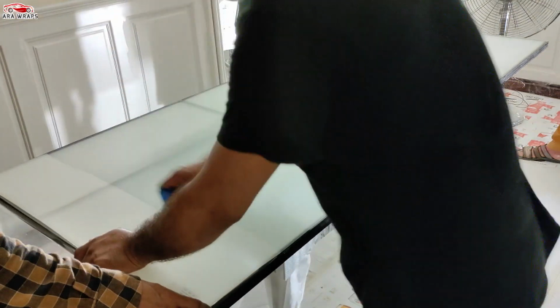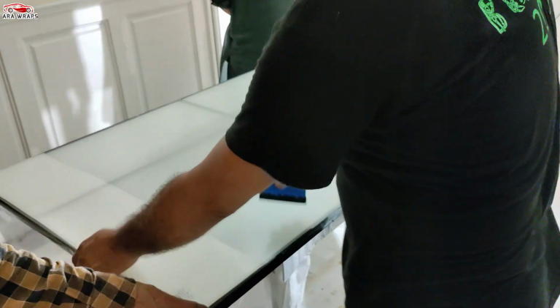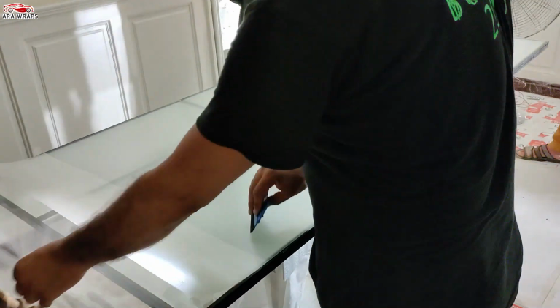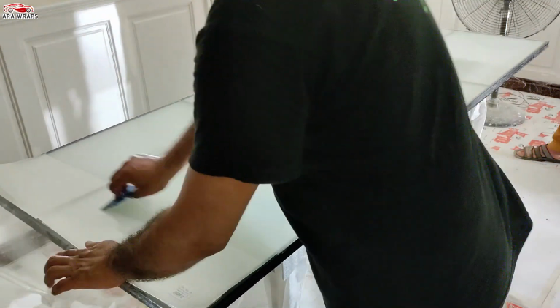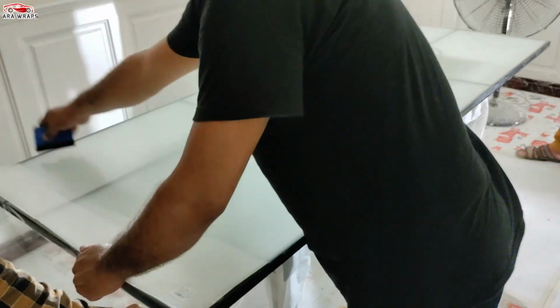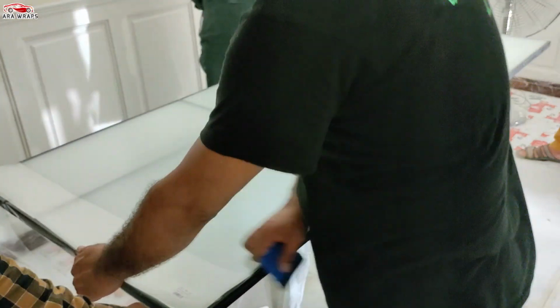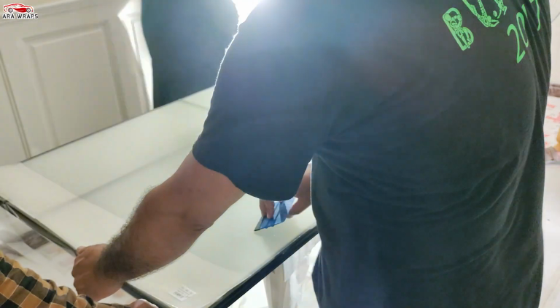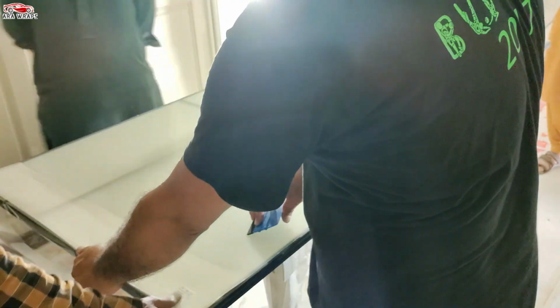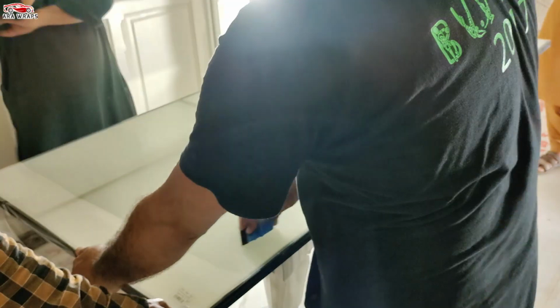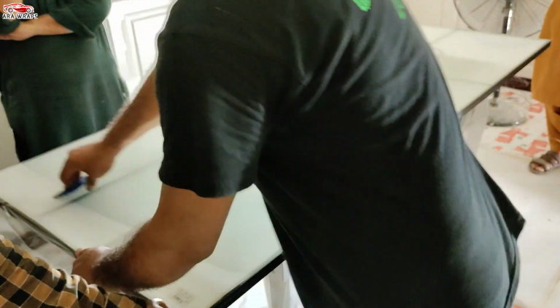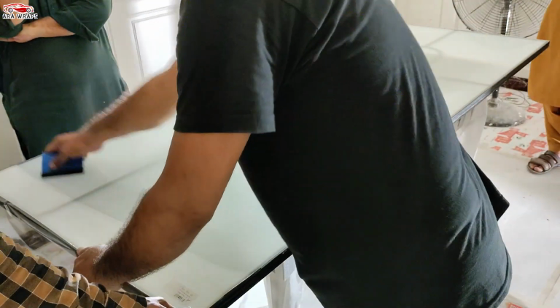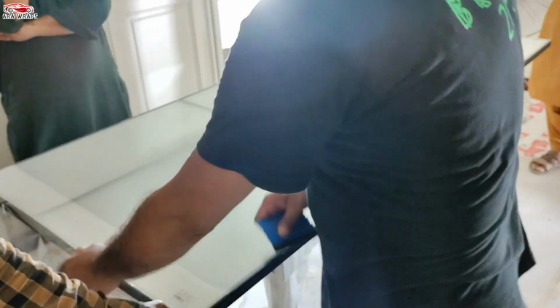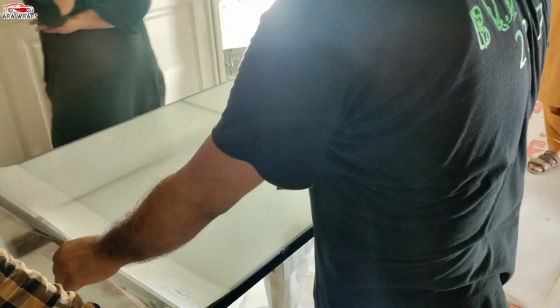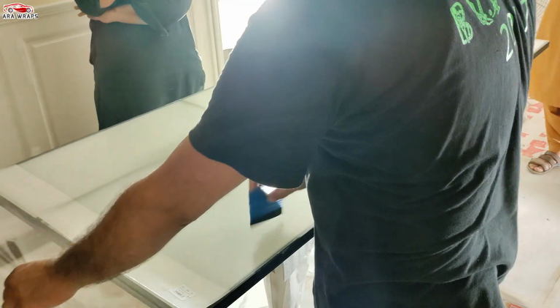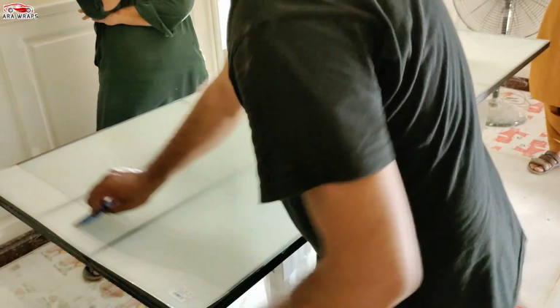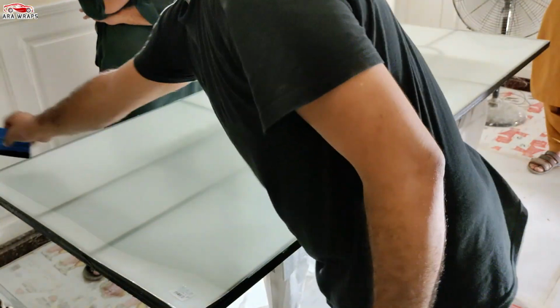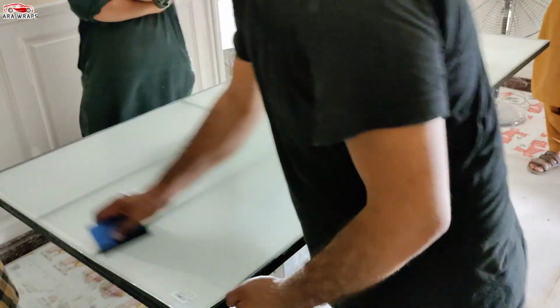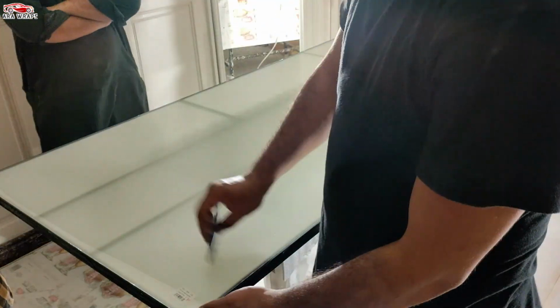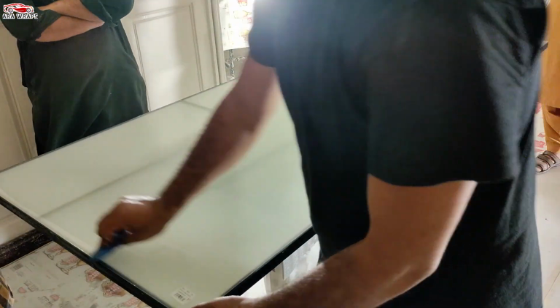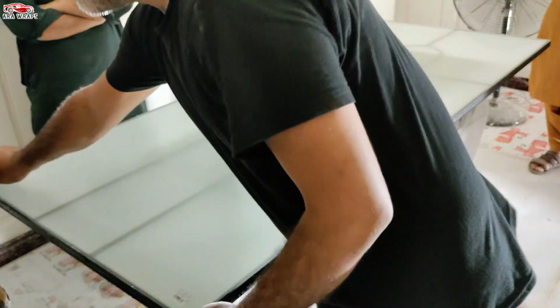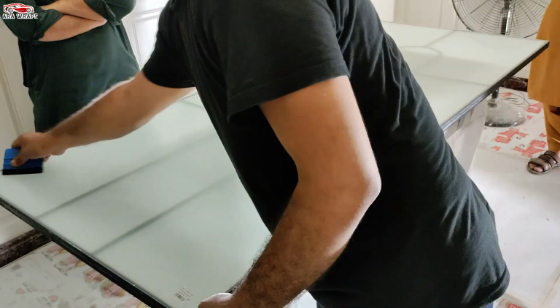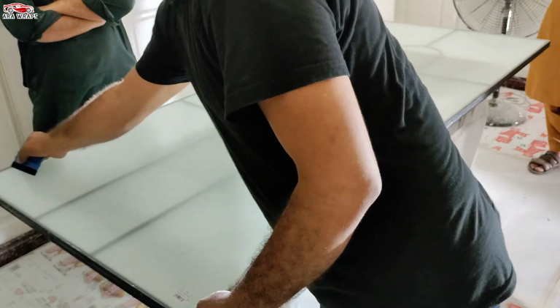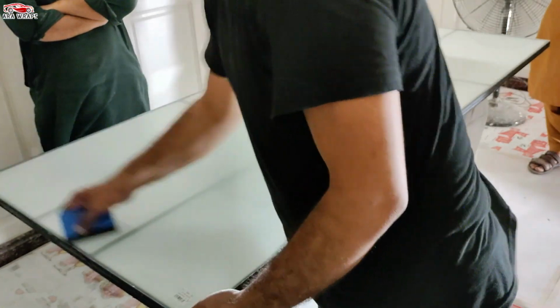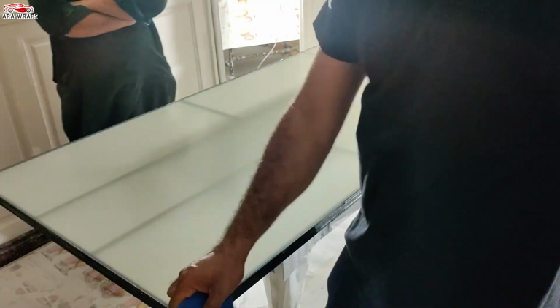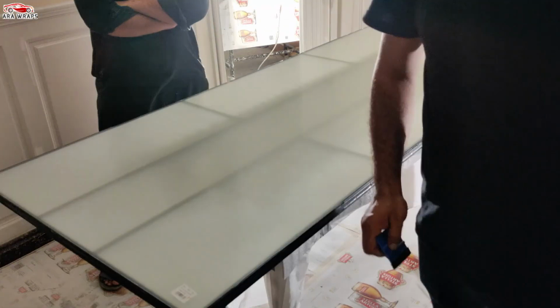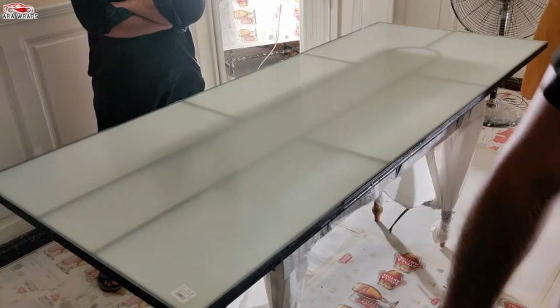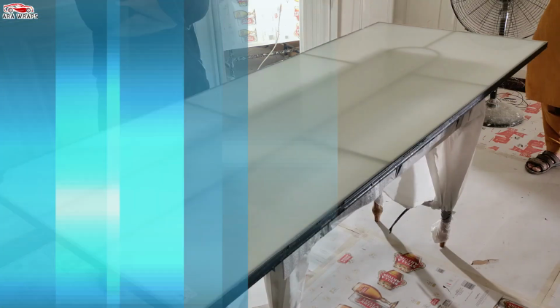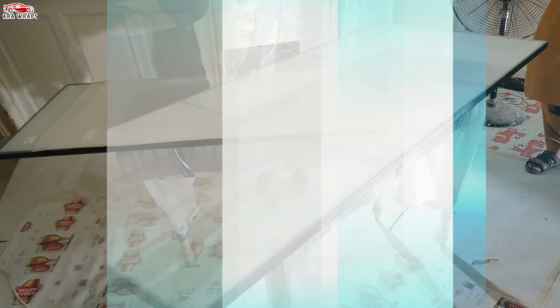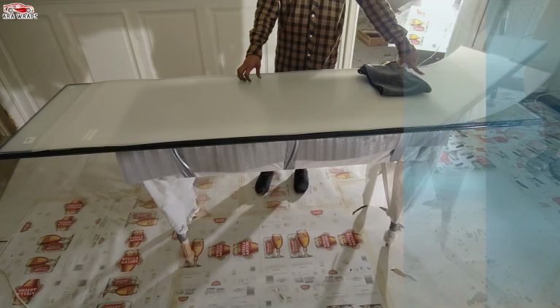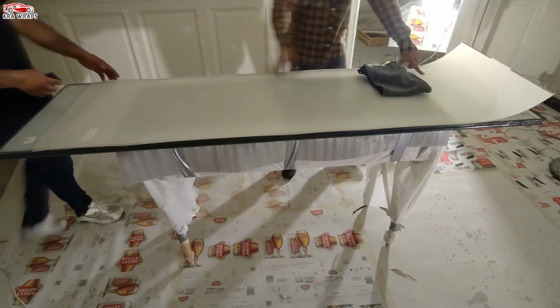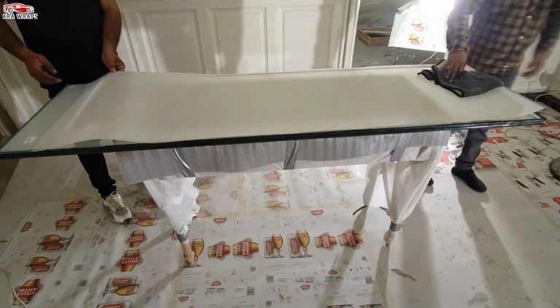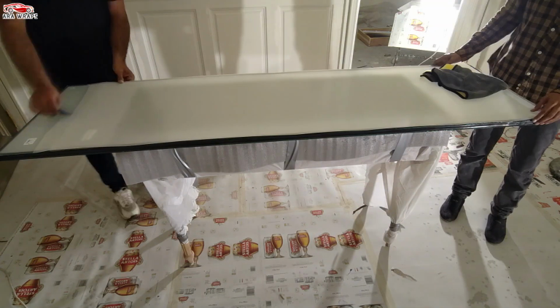To prevent delamination, it's important to handle the film edges with care. Never fold, bend, or curve the smart film. Ensure that the film is kept flat and straight.